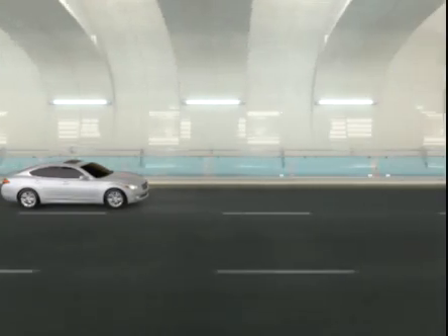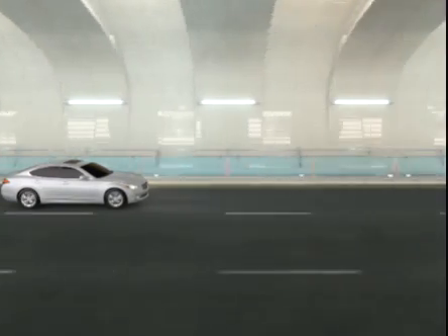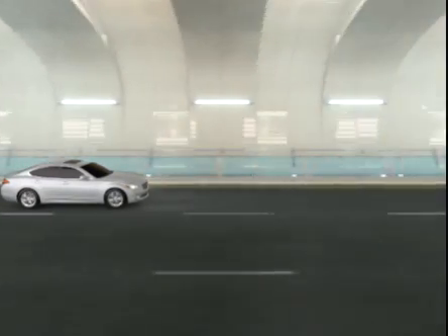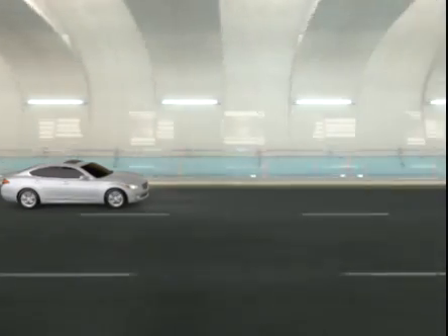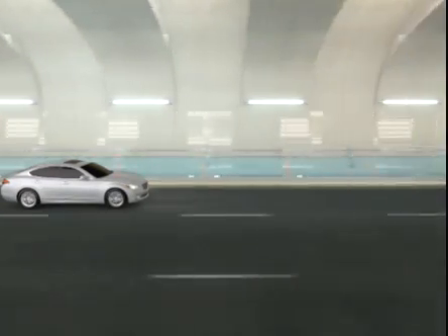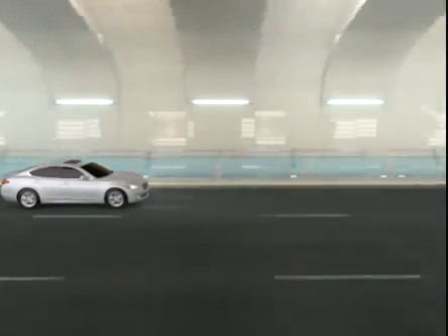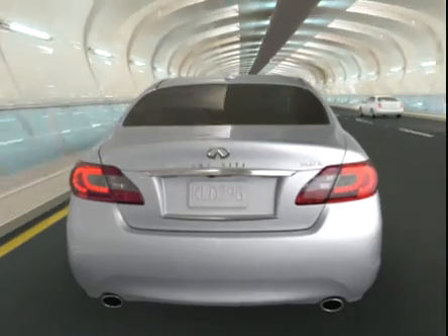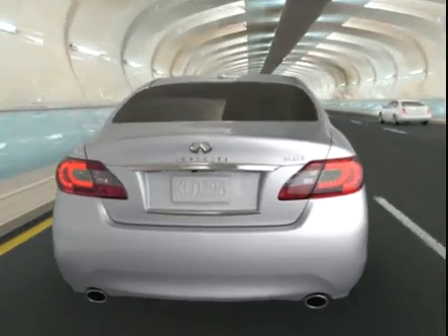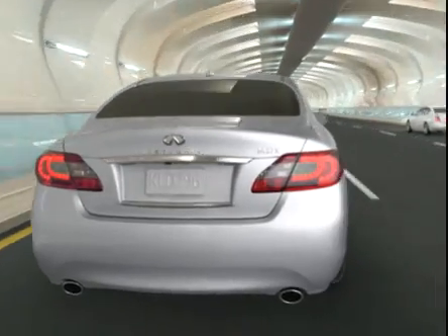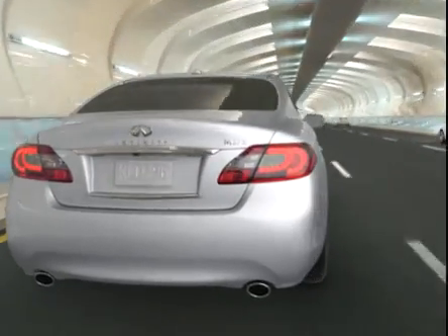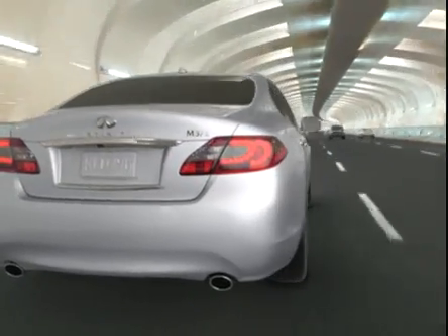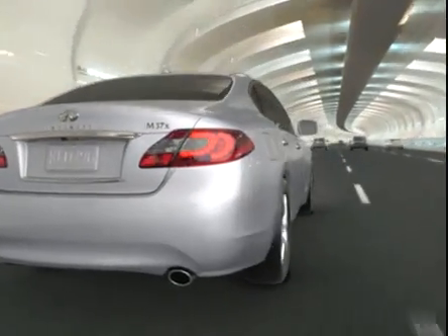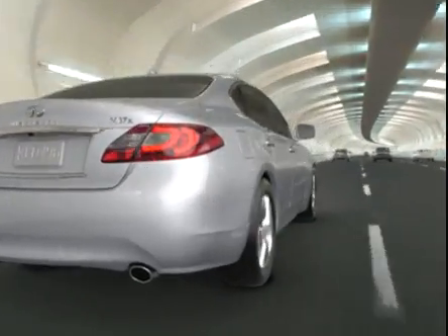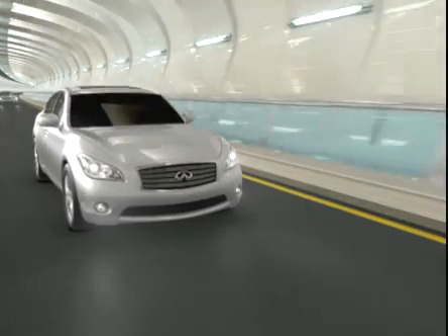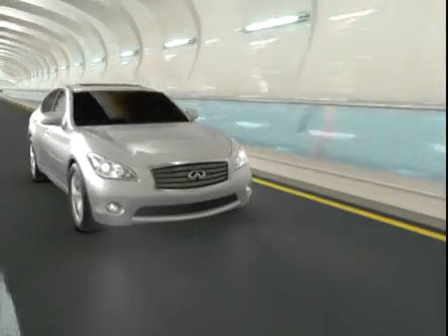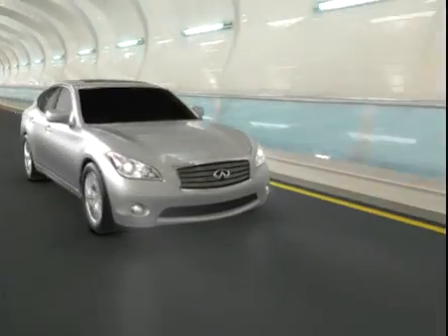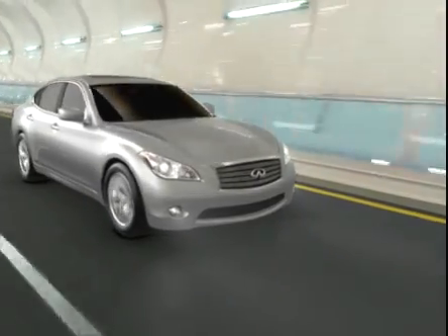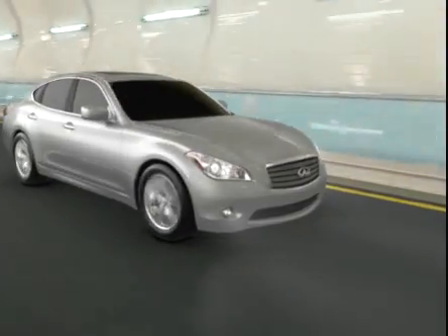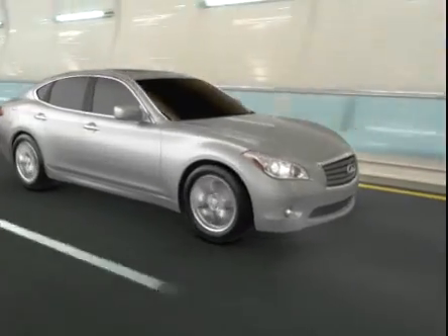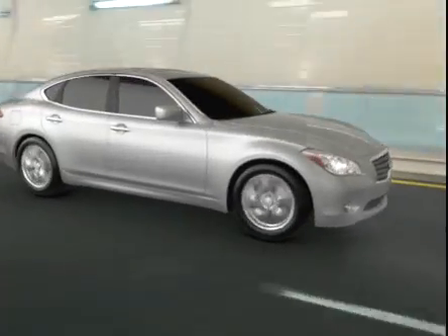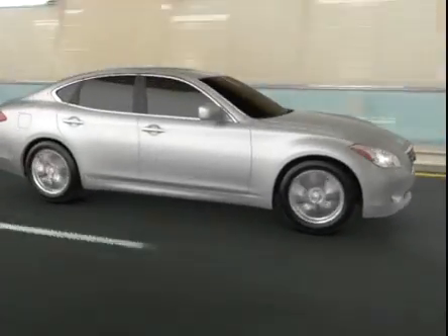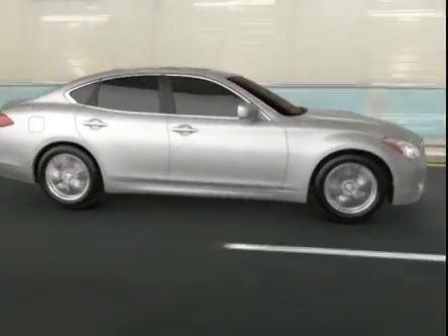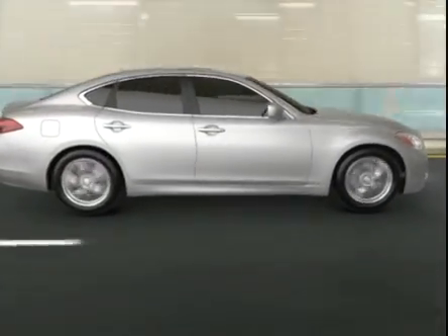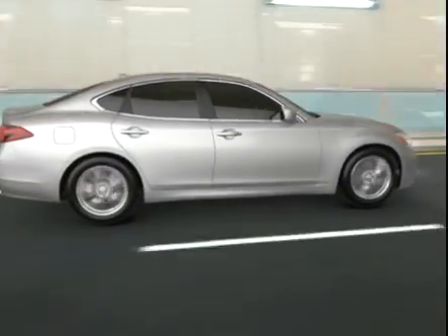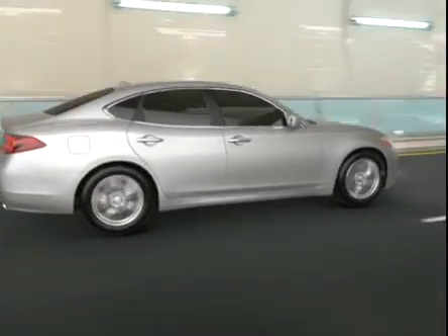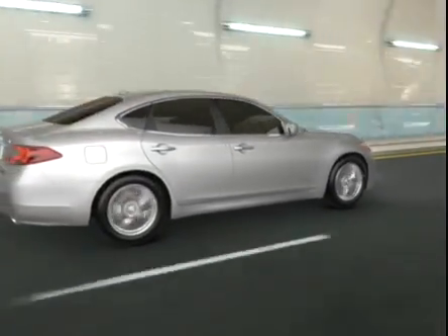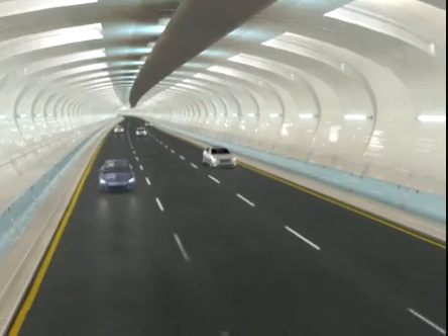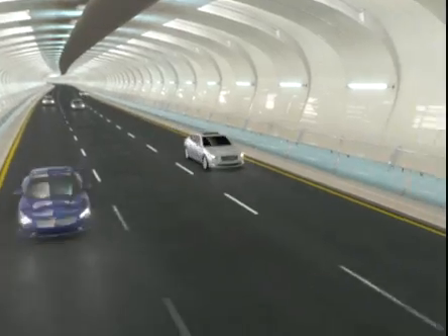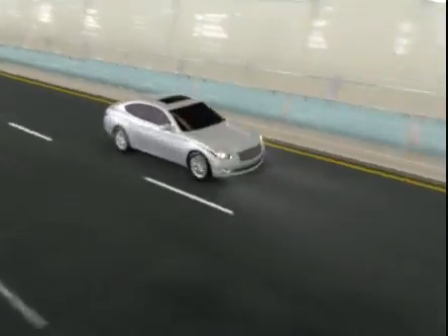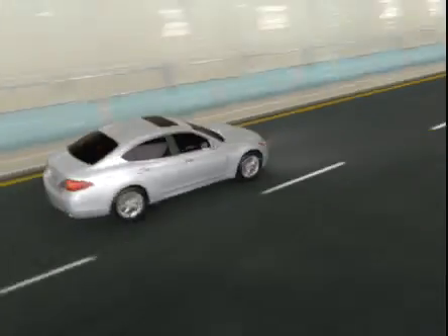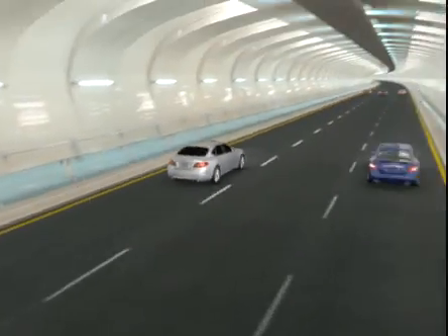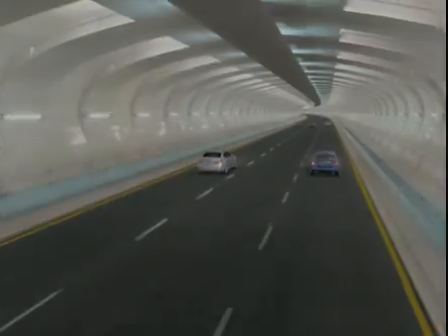While you look ahead and respond to traffic, now your Infinity can help do the same. Intelligent Cruise Control Full Speed Range and Distance Control Assist — two progressive innovations from Infinity.